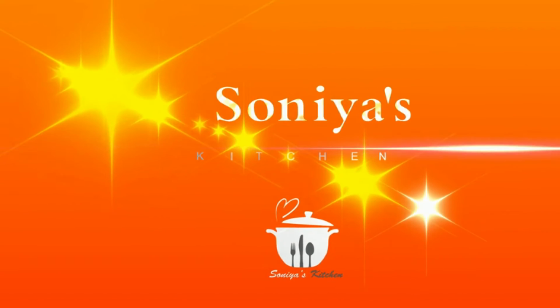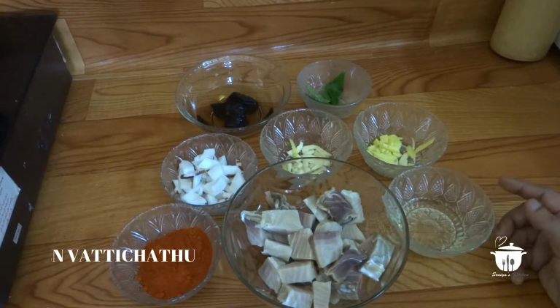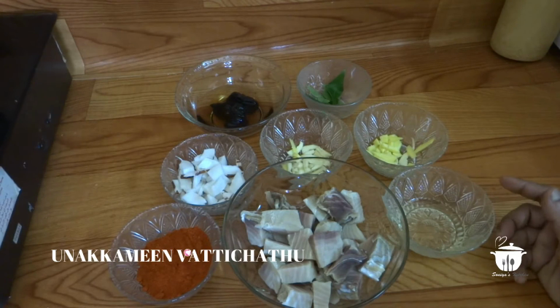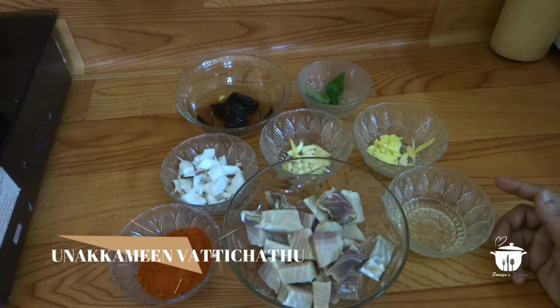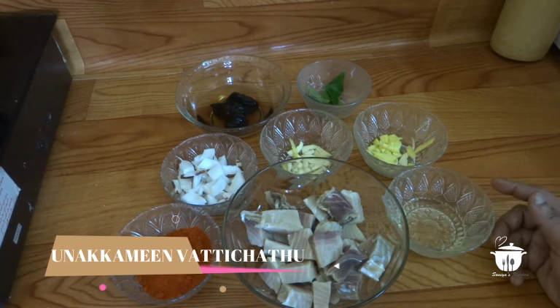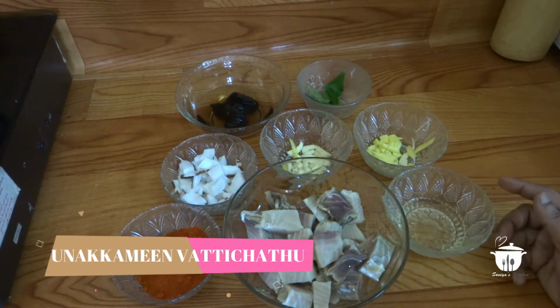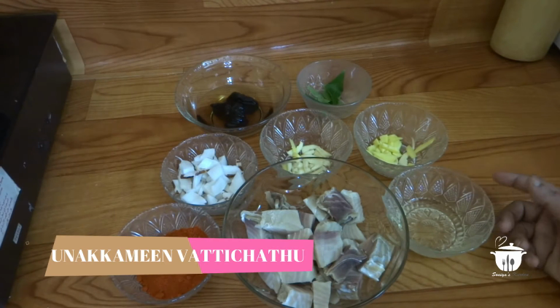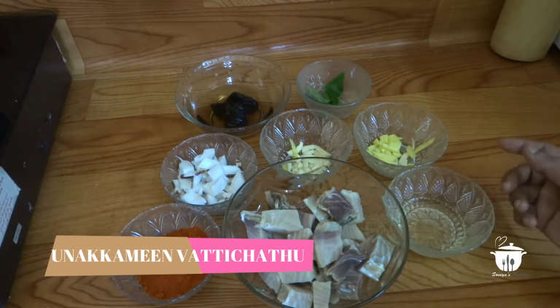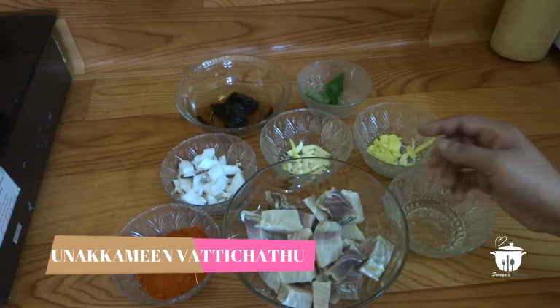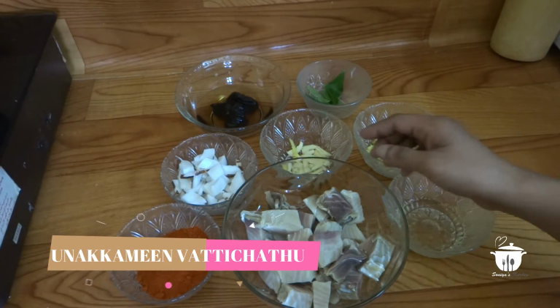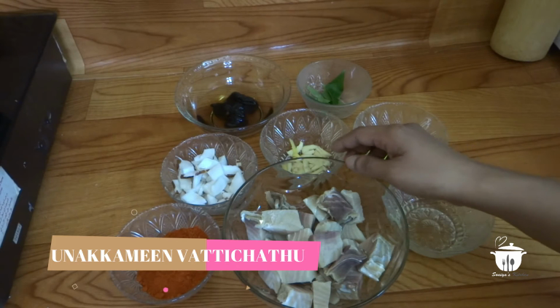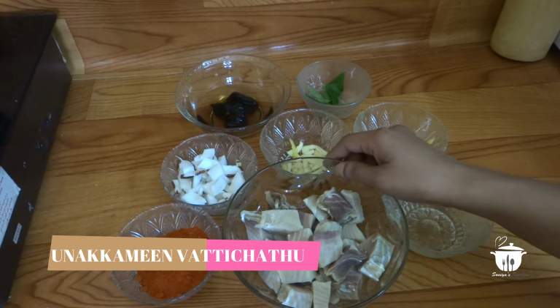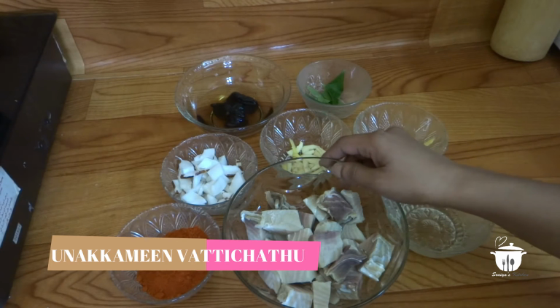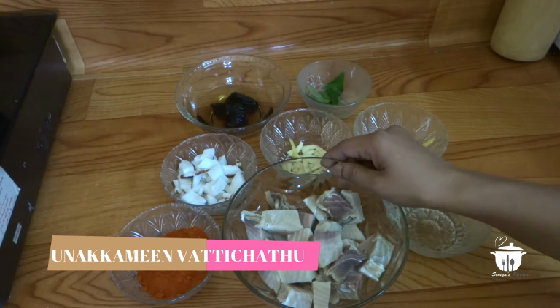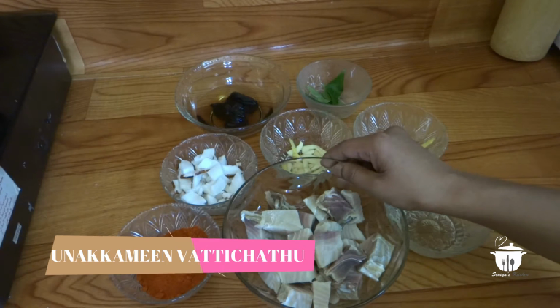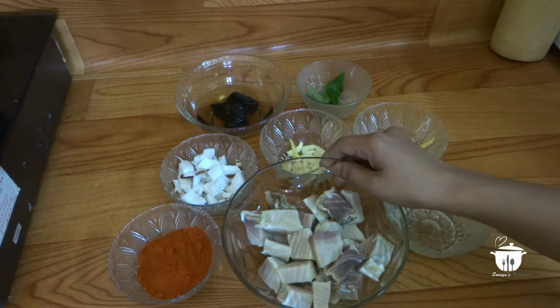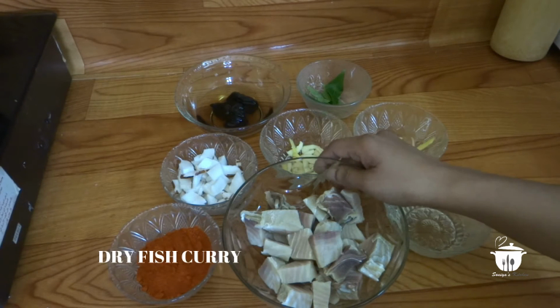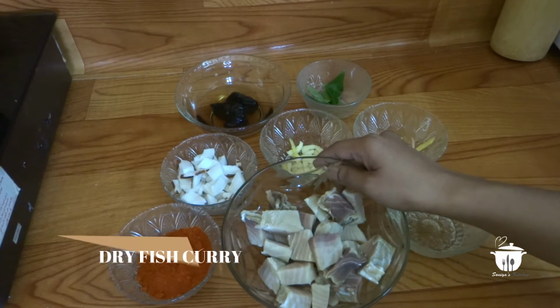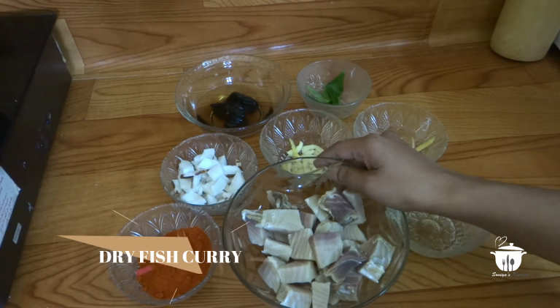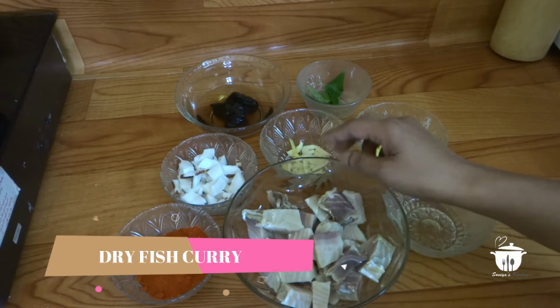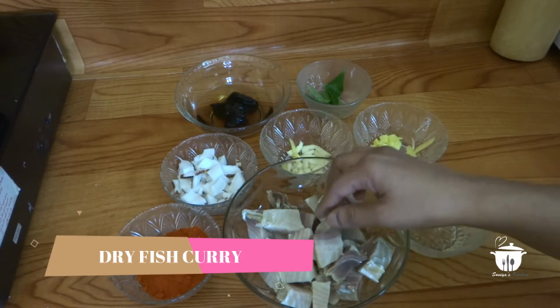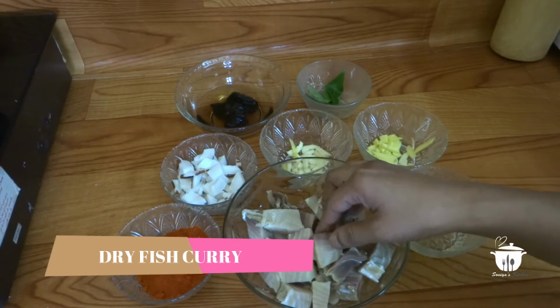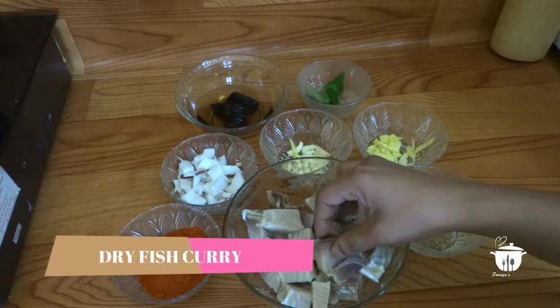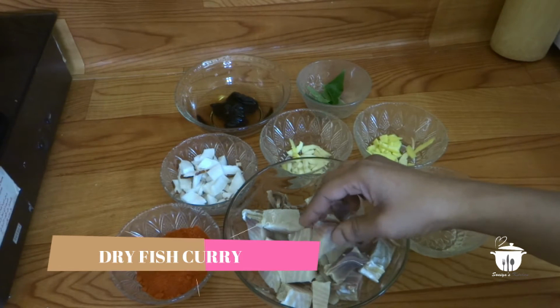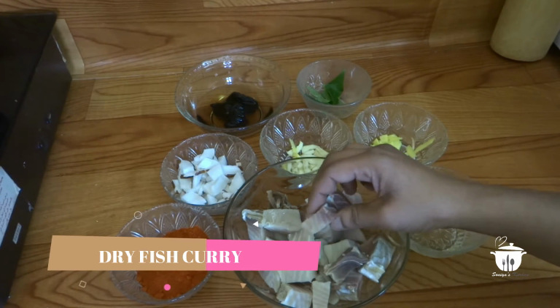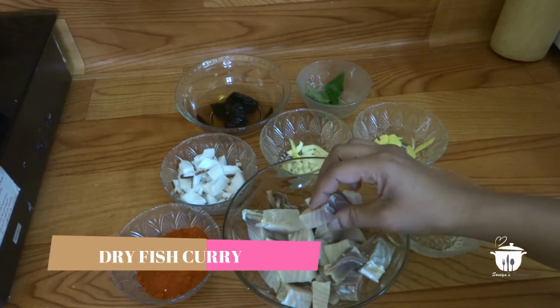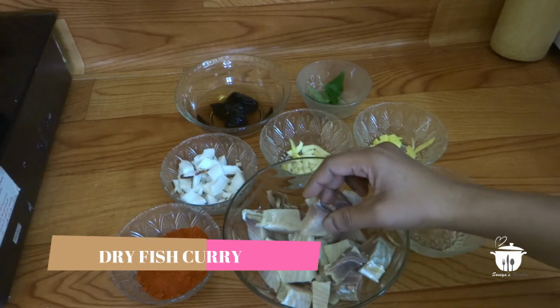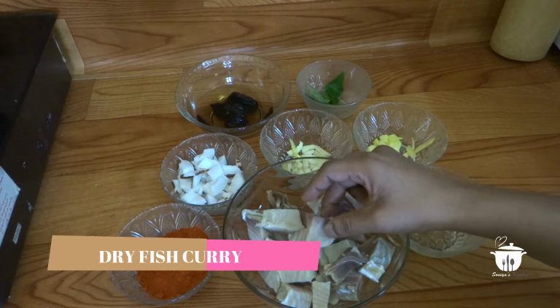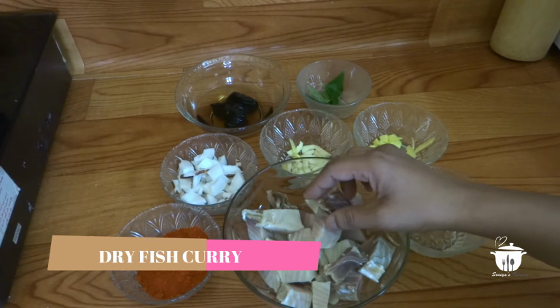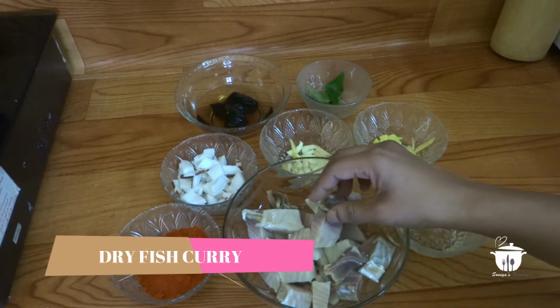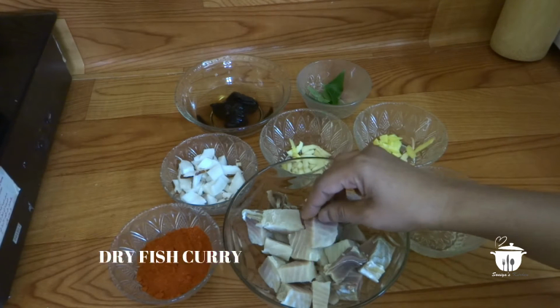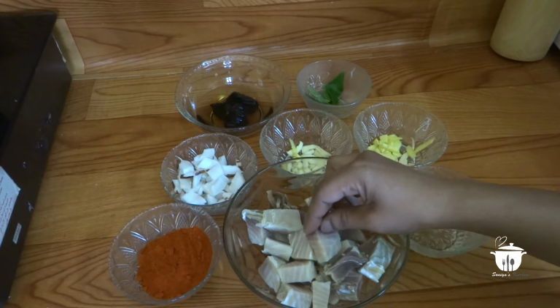Welcome to Sonia's Kitchen. I'm going to put the 2 ingredients in the oven.